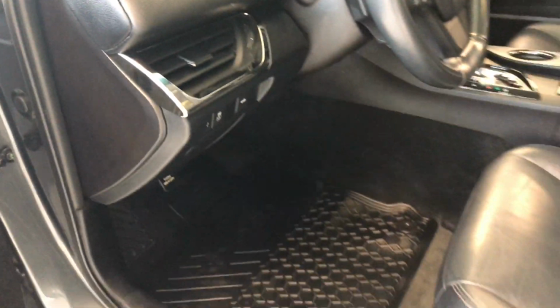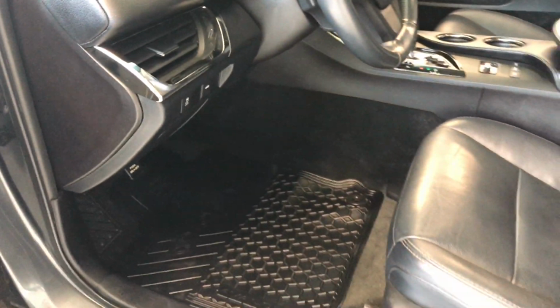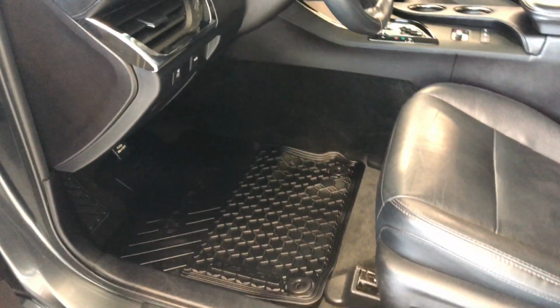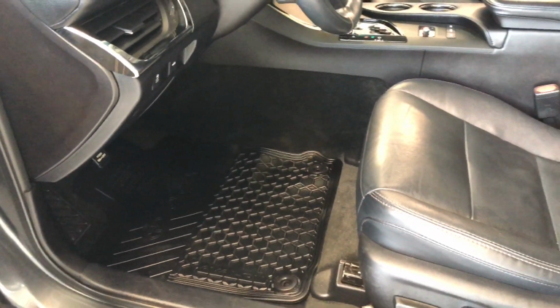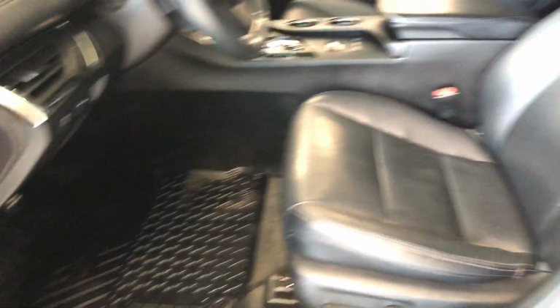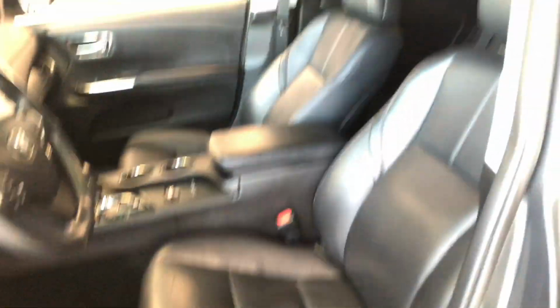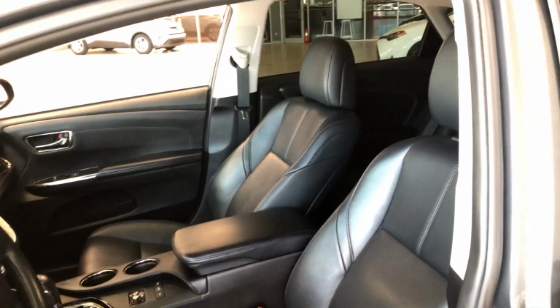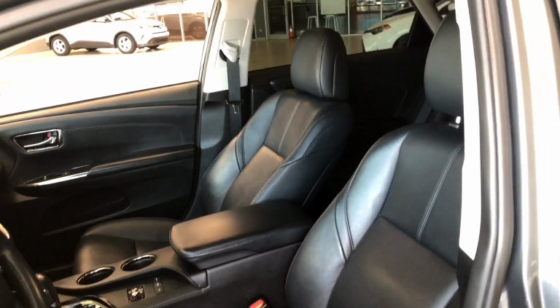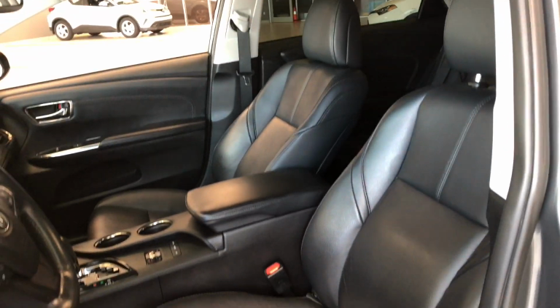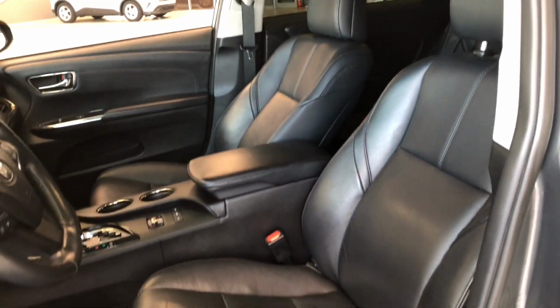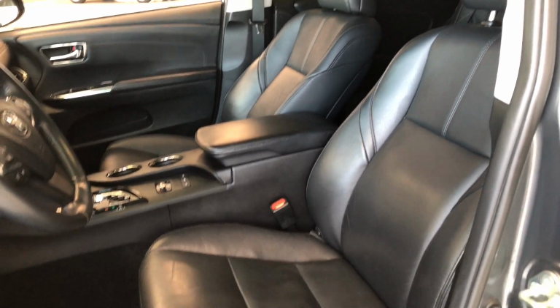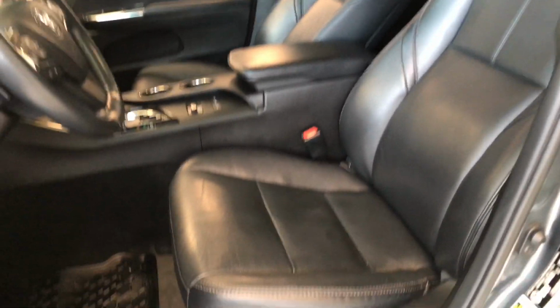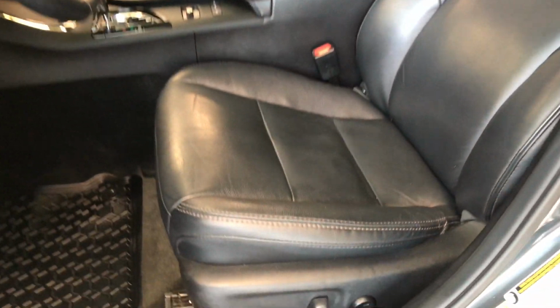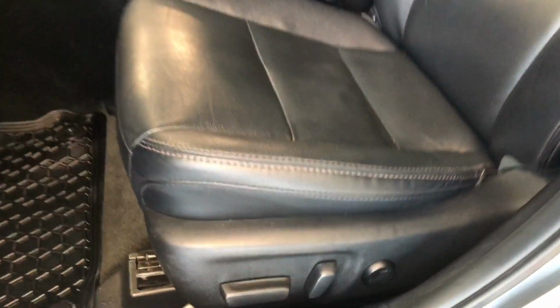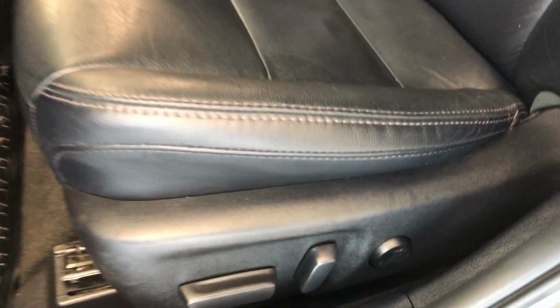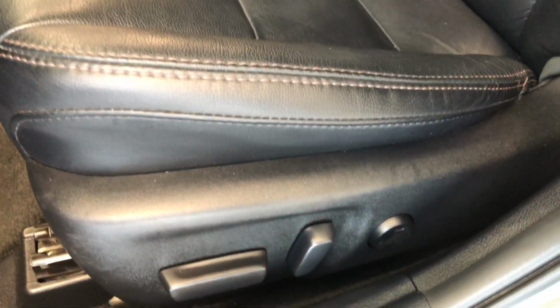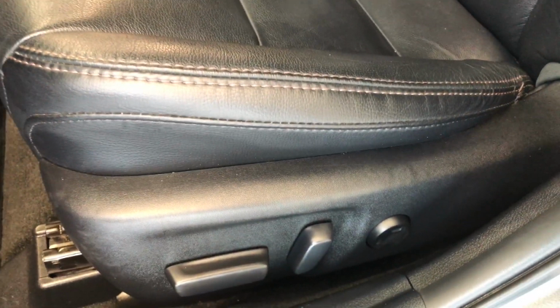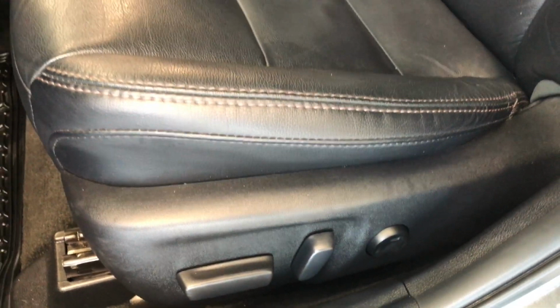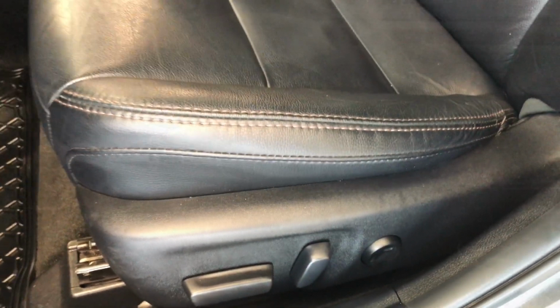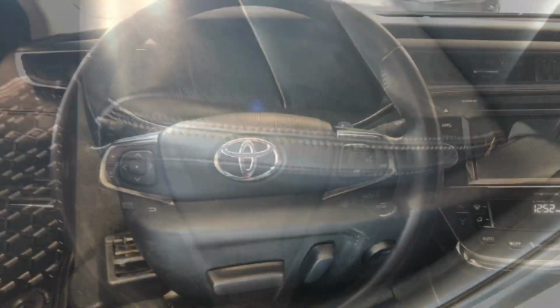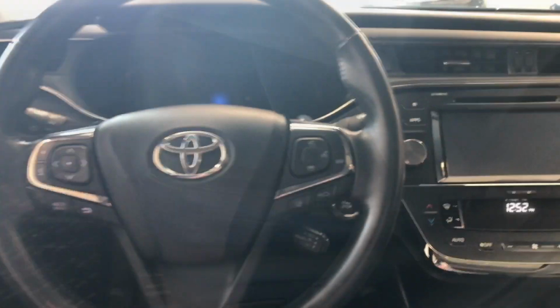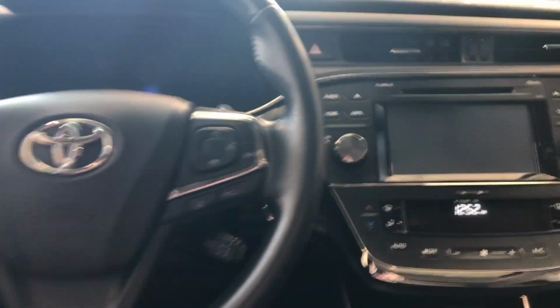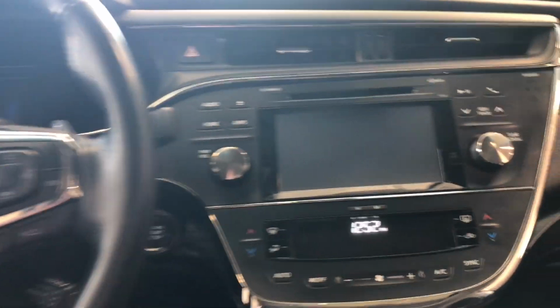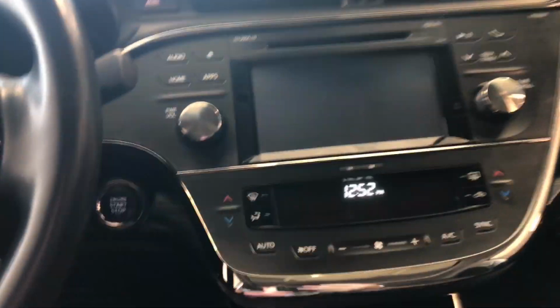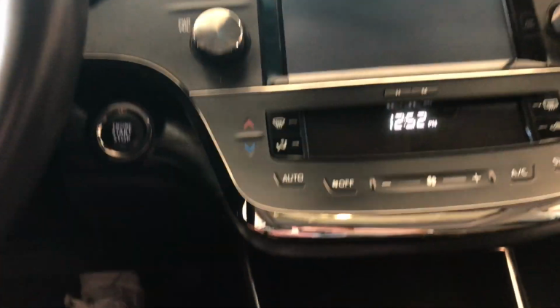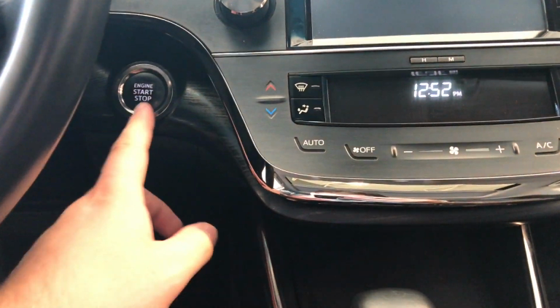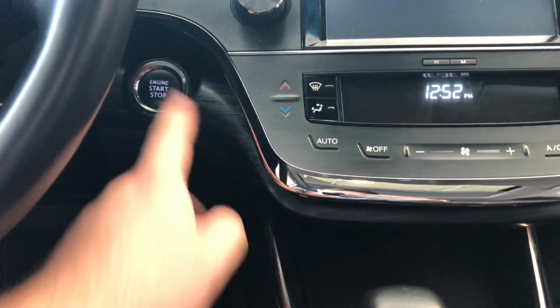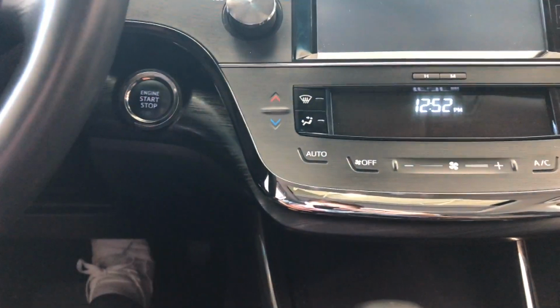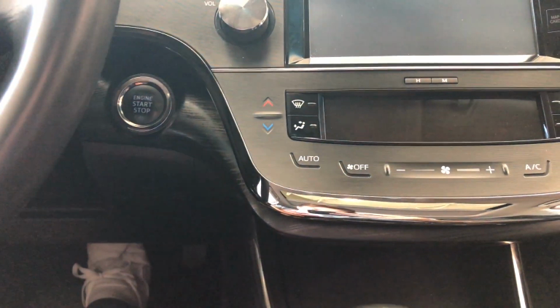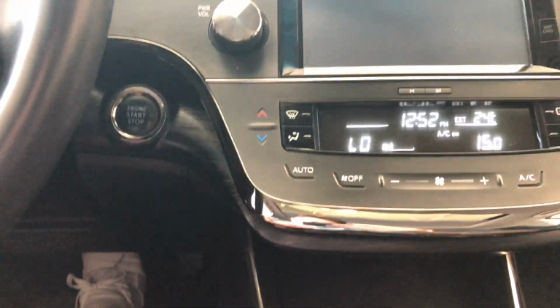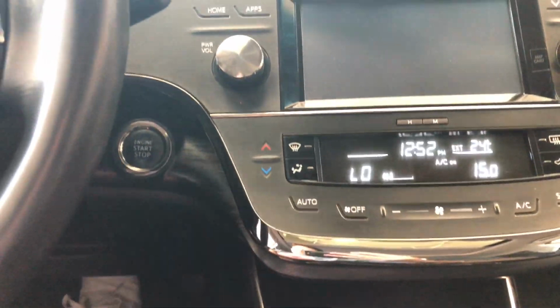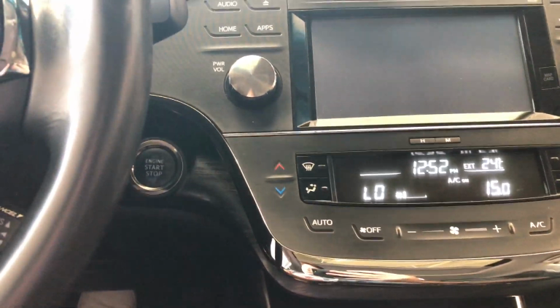This Avalon is equipped with all-weather mats and black leather seating, and on the bottom you have your power seating adjustment buttons. To start it up, just press the brake and push the engine start button right behind the wheel.